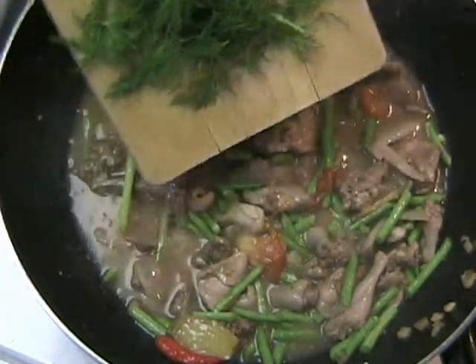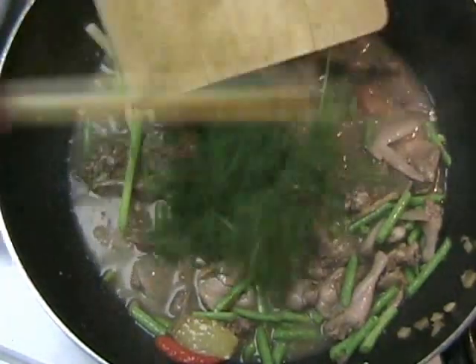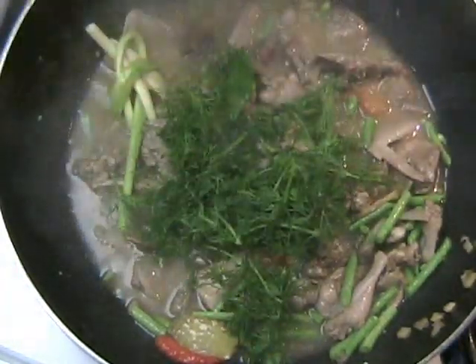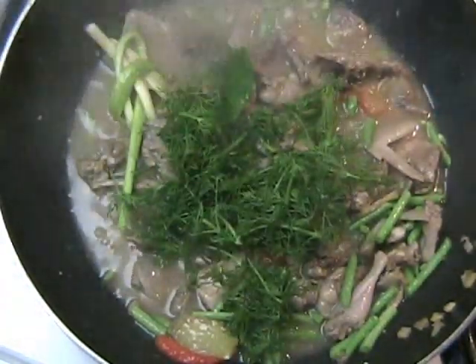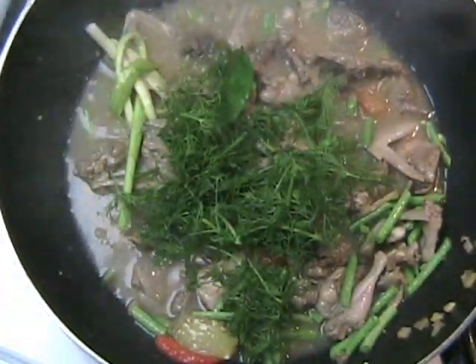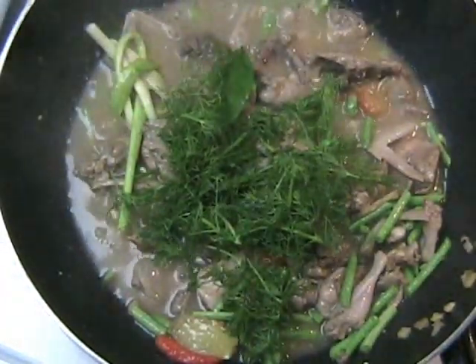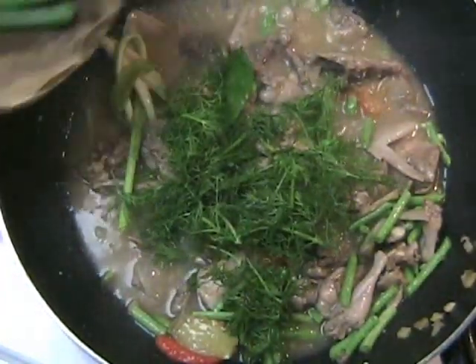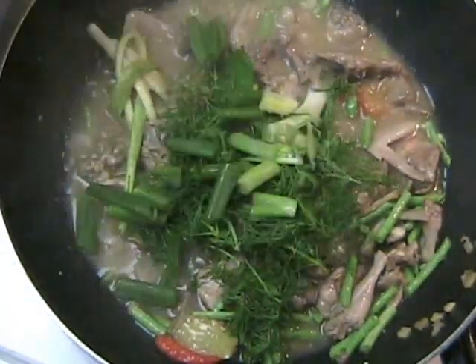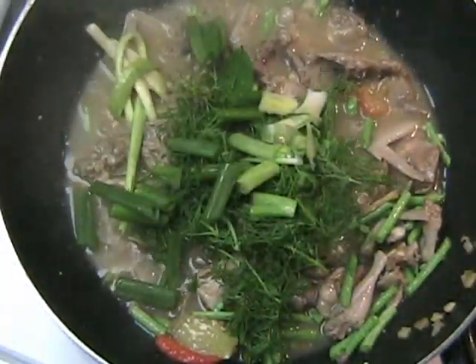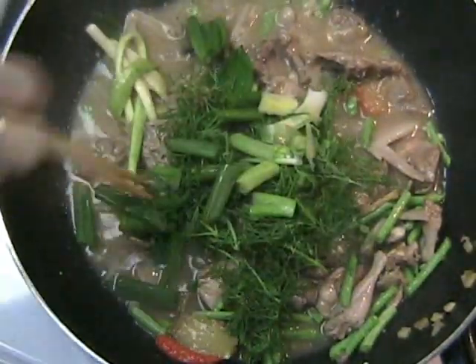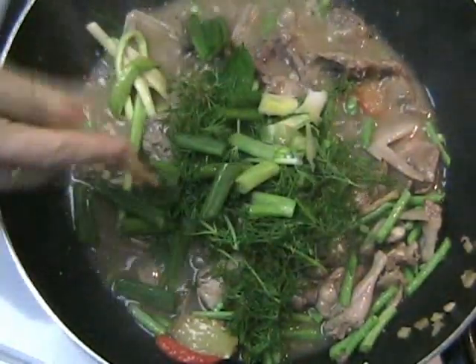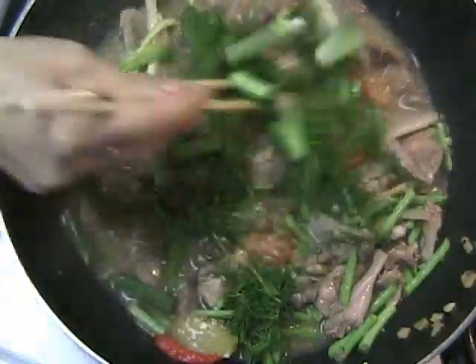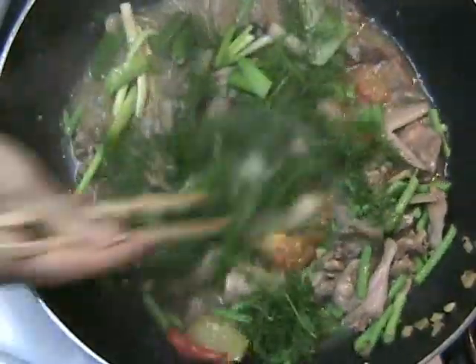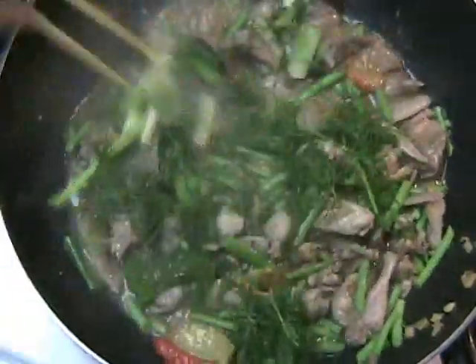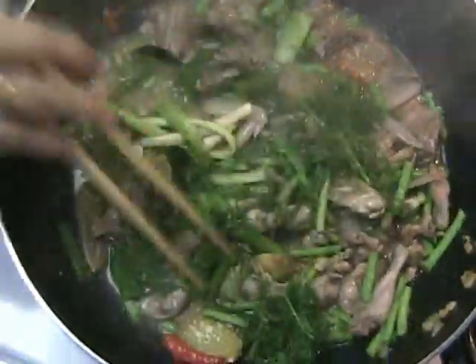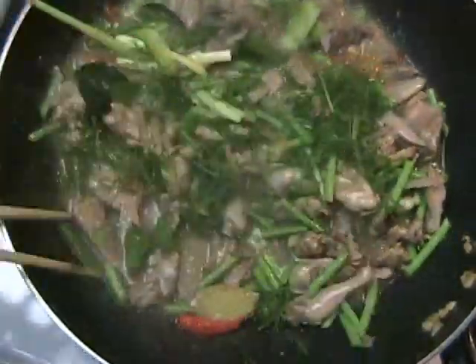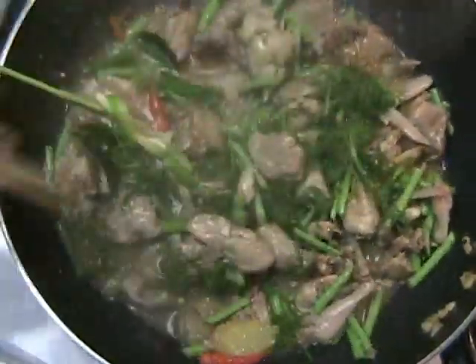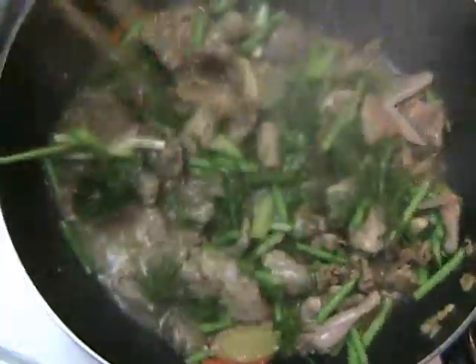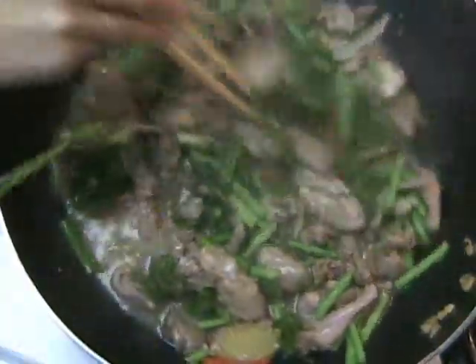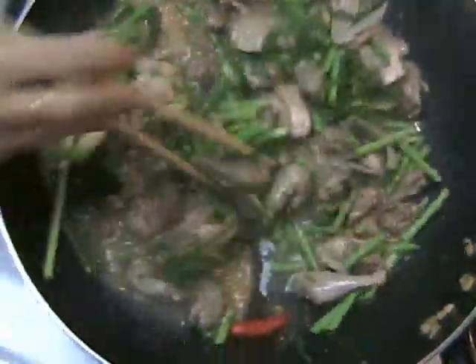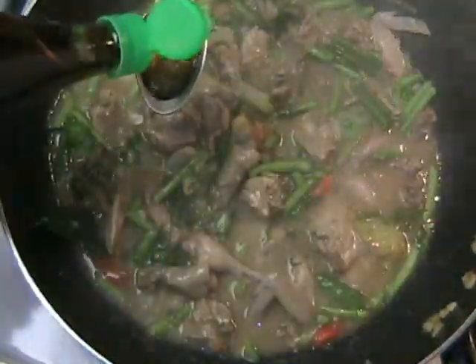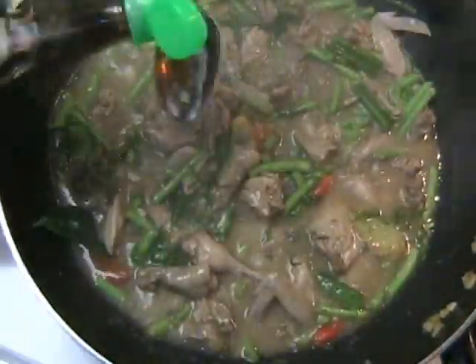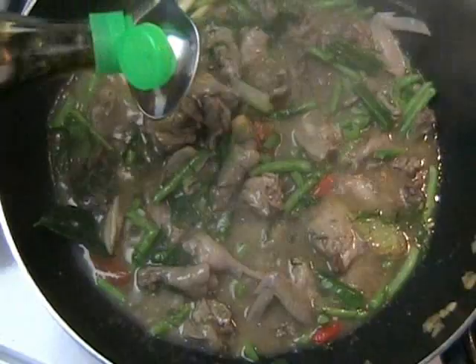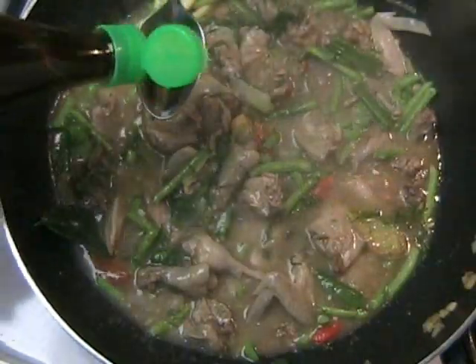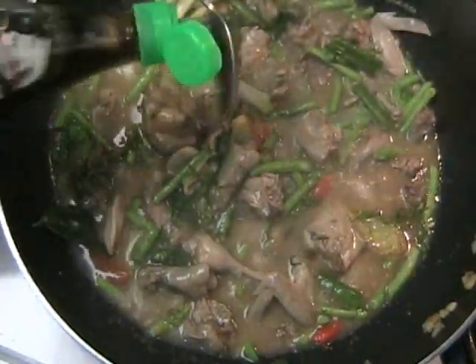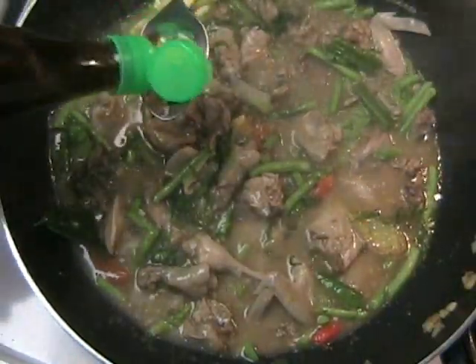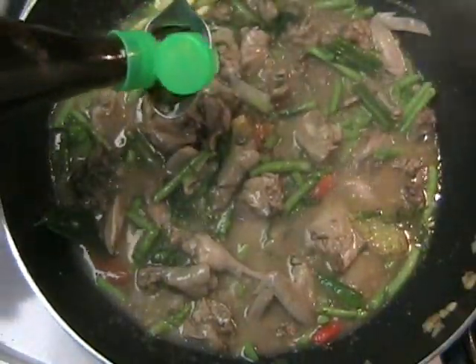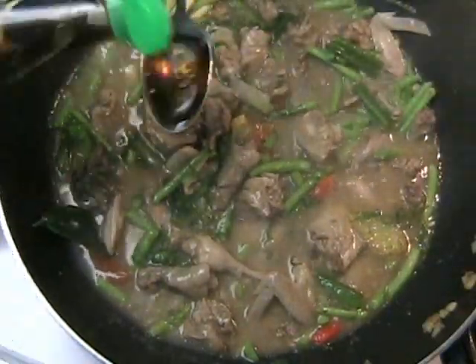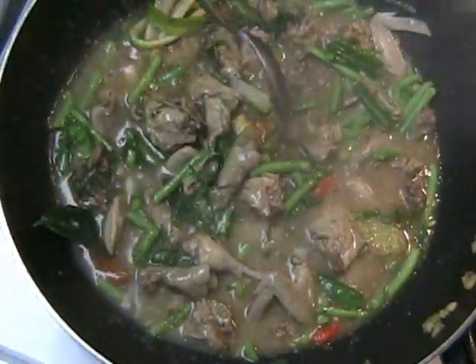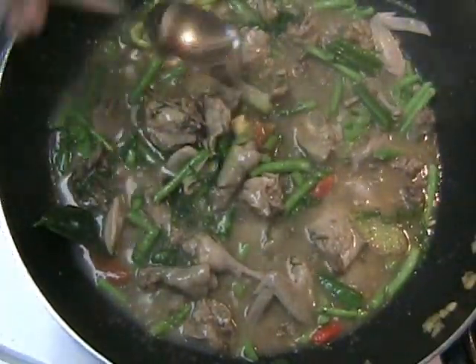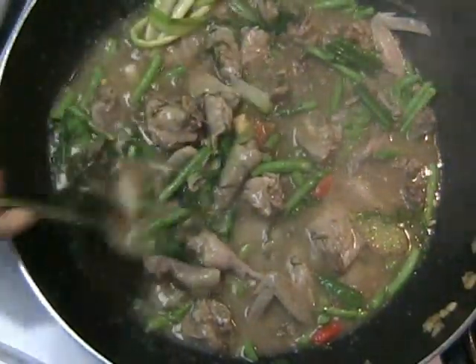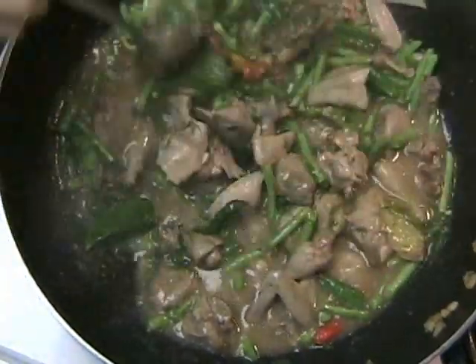Once the quail is cooked, add the fresh dill as well as some chopped green onions. Turn the heat off and then add one to two tablespoons of fish sauce. Stir and then serve immediately.